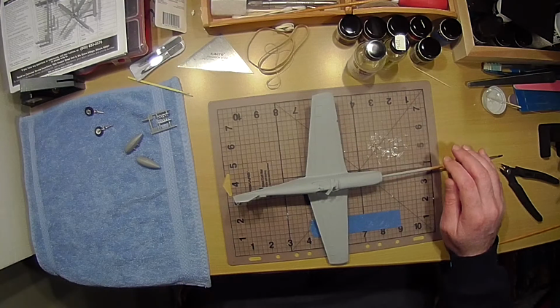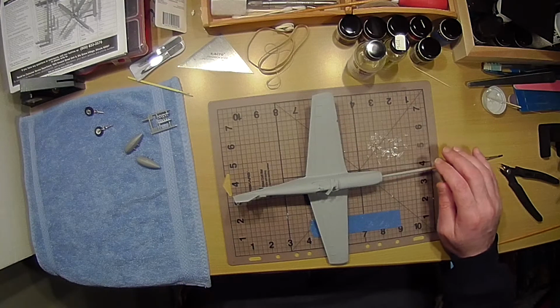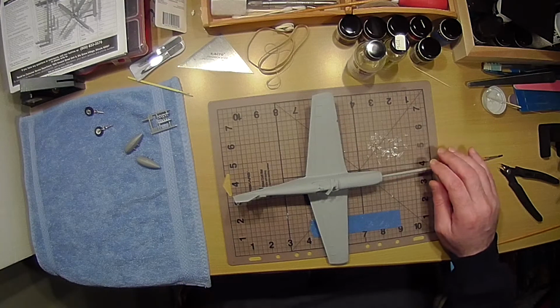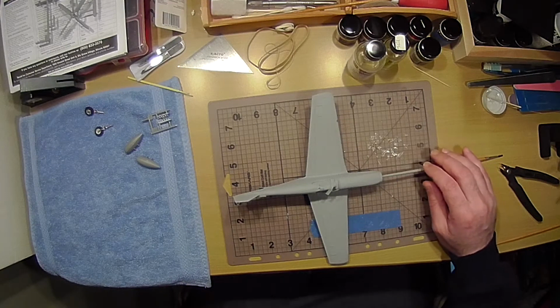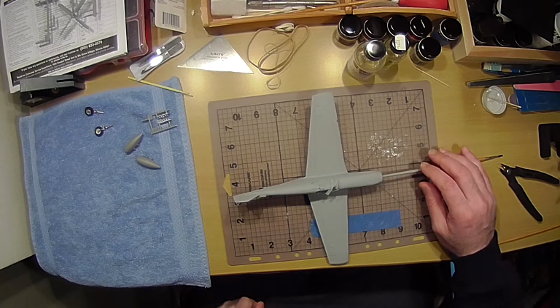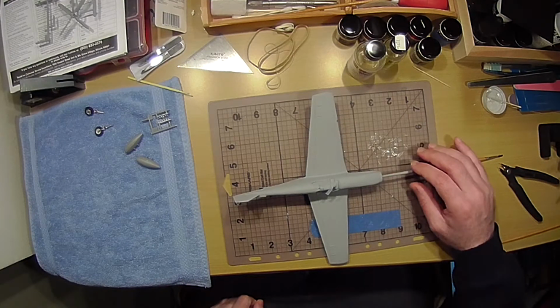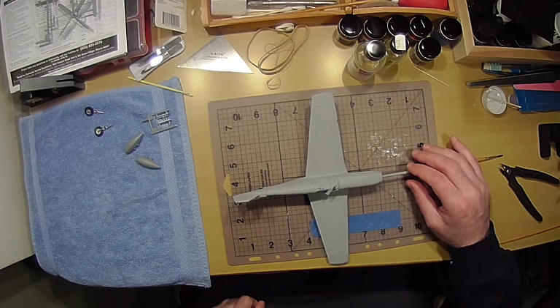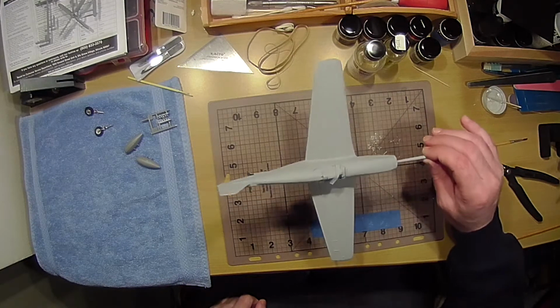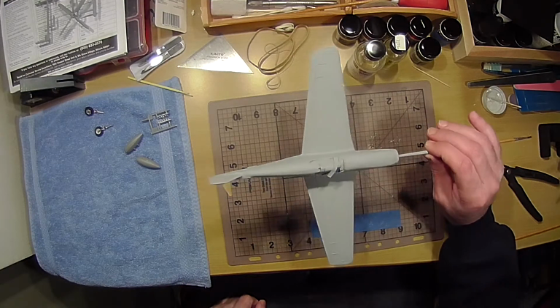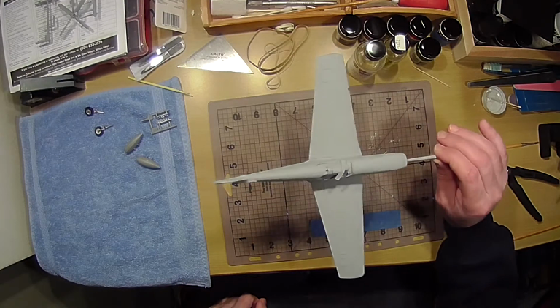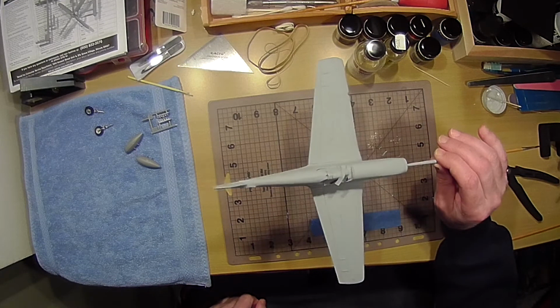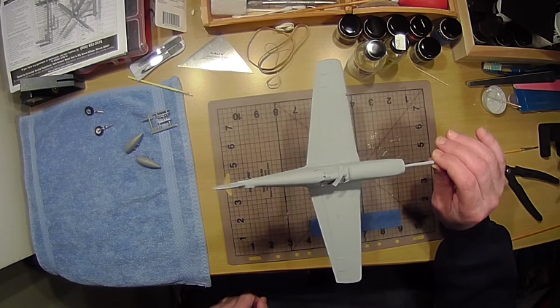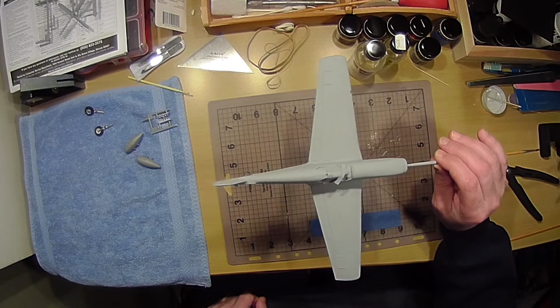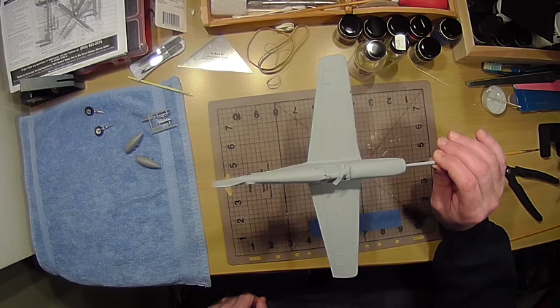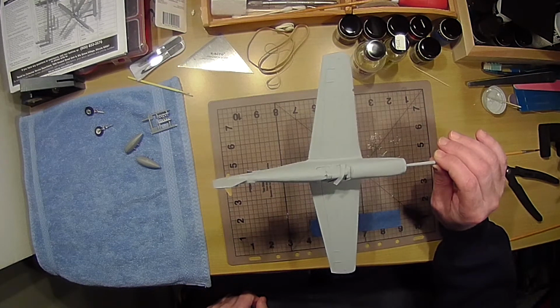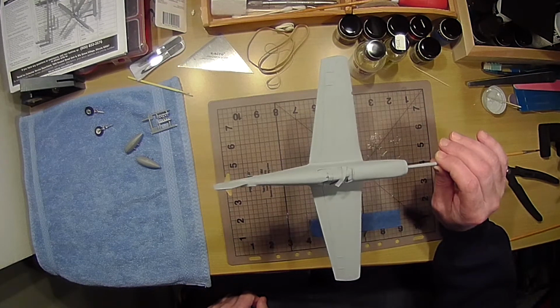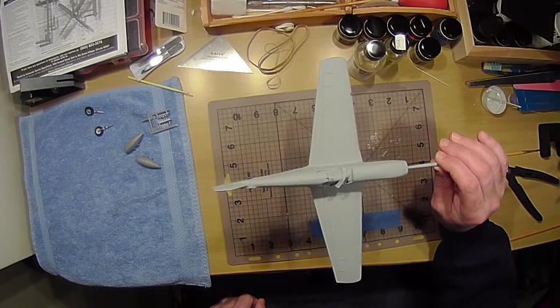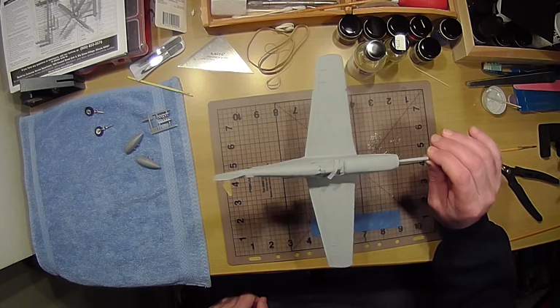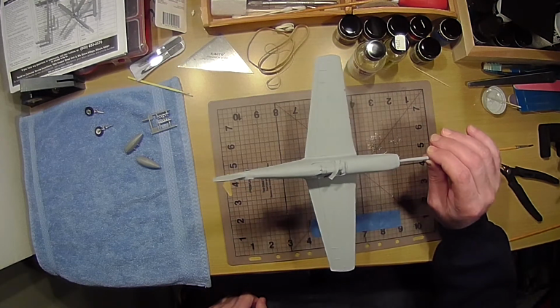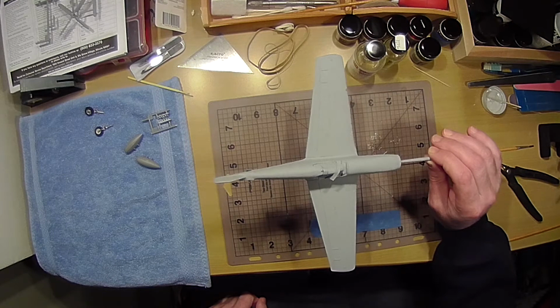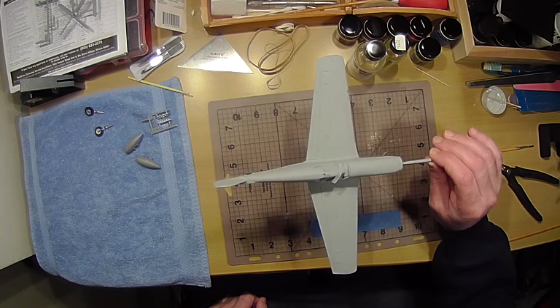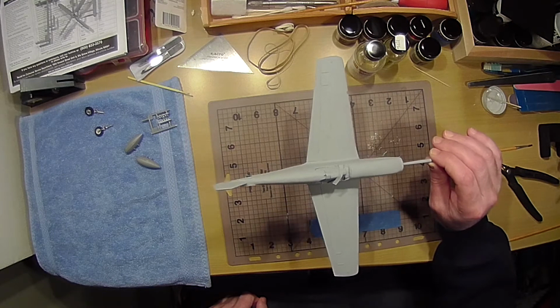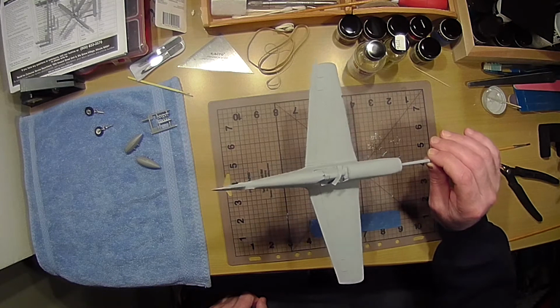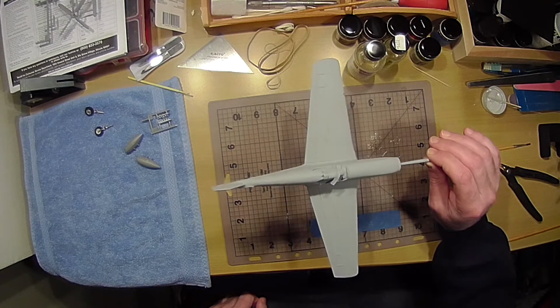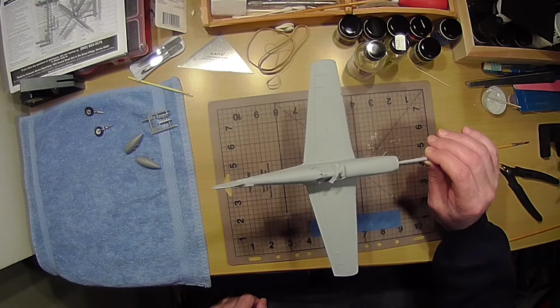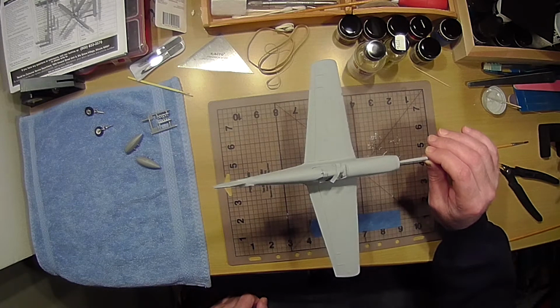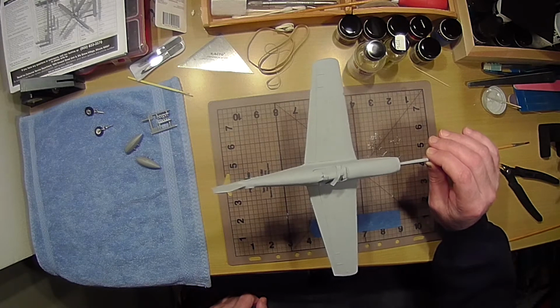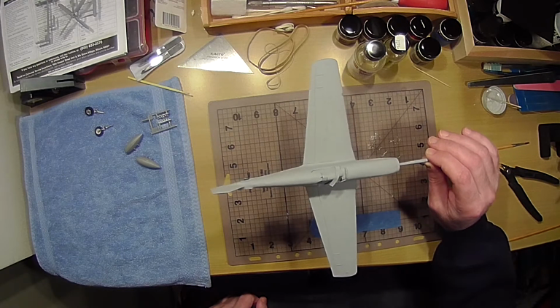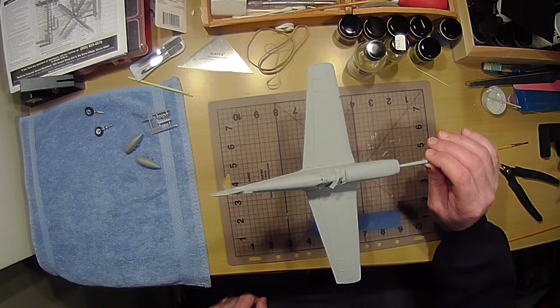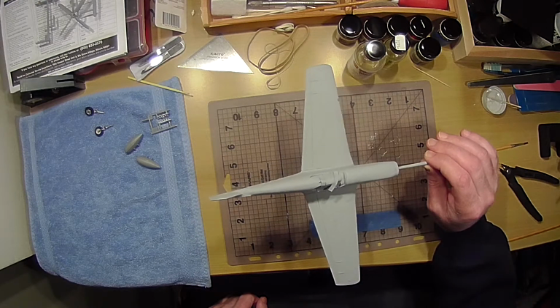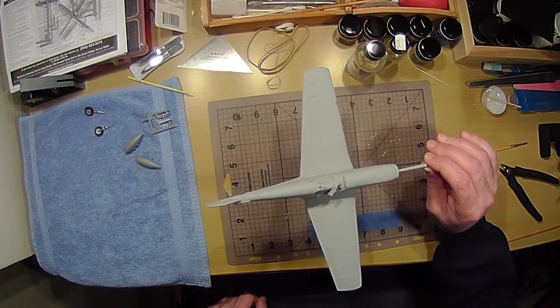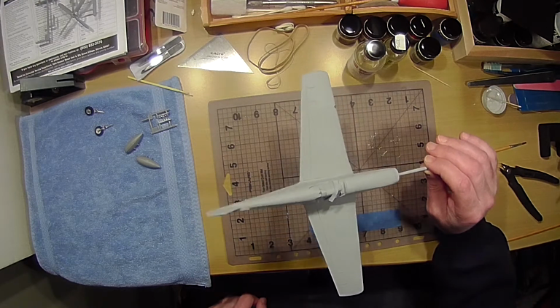Hi everyone, welcome back to Rich's Garage. This is the Mustang P-51 Series B Revell Kit. As you can see, it's in primer.